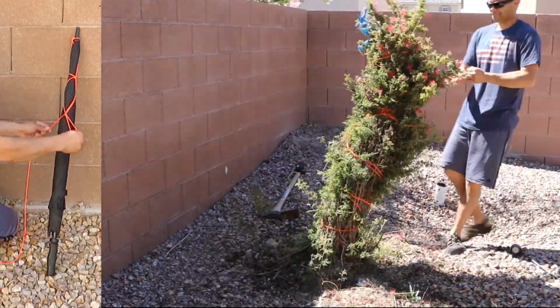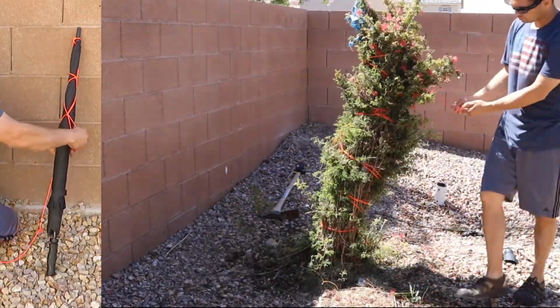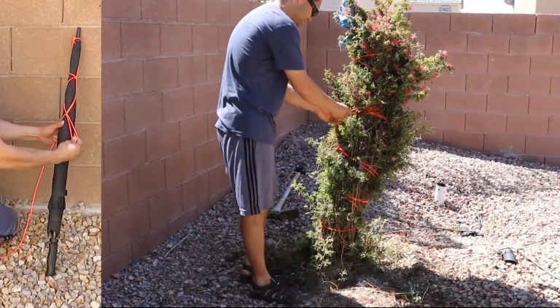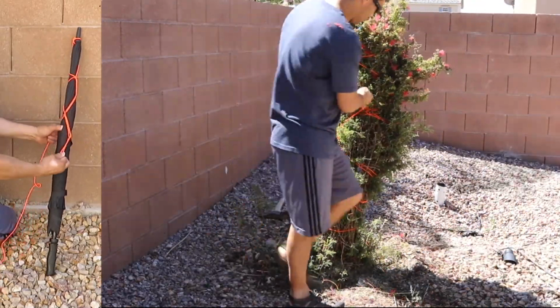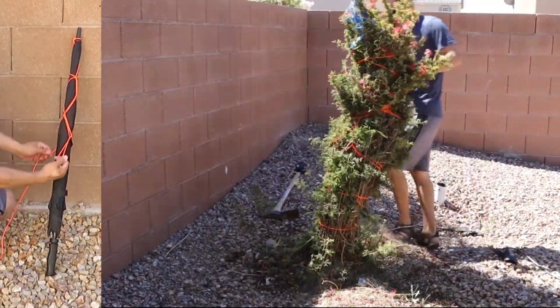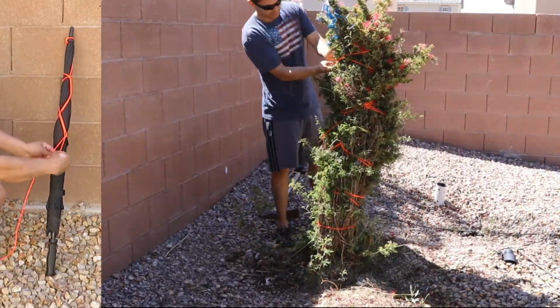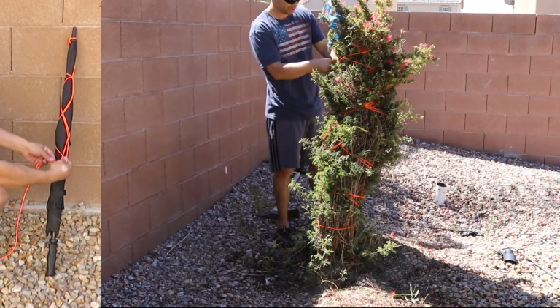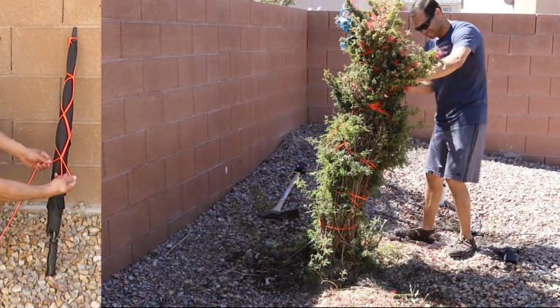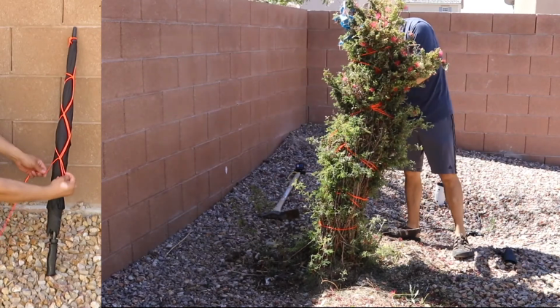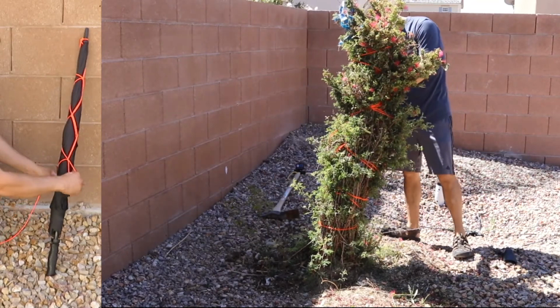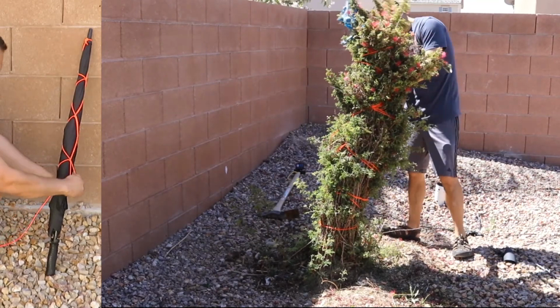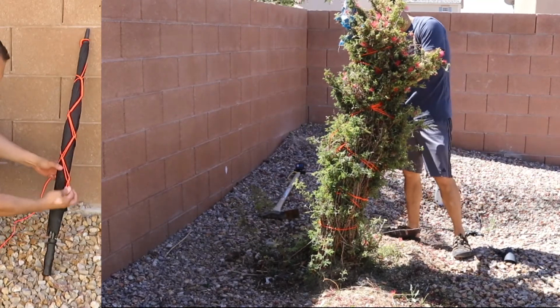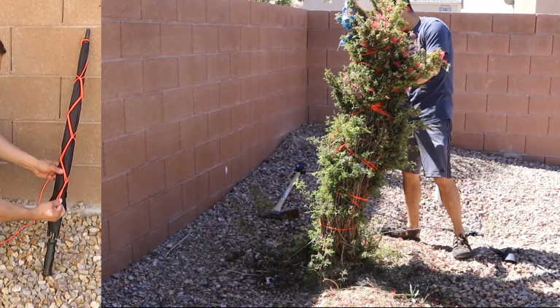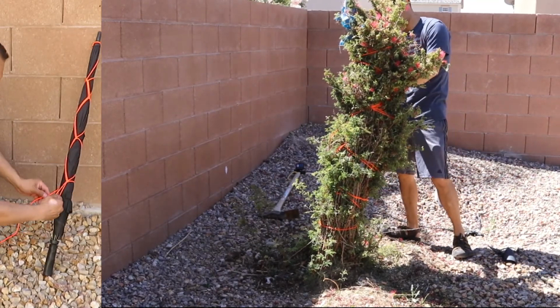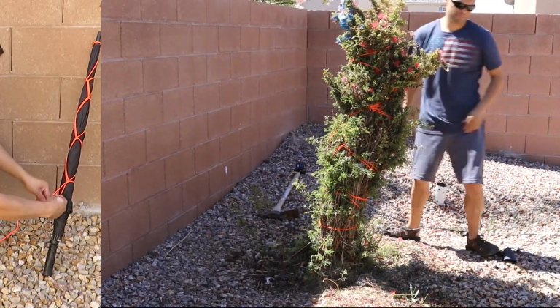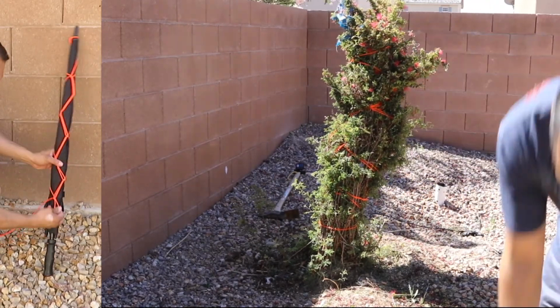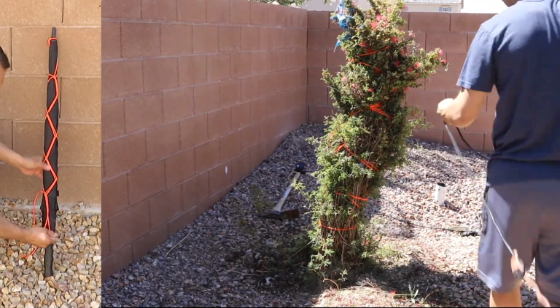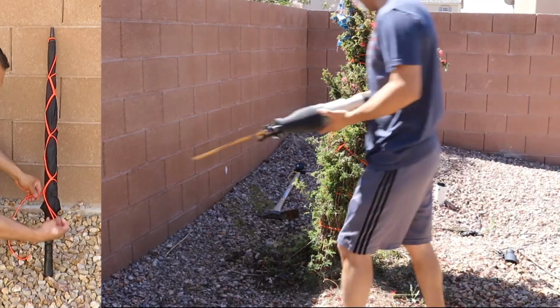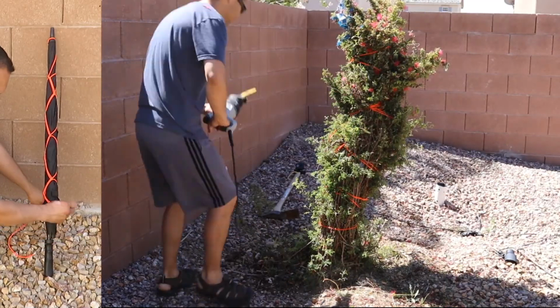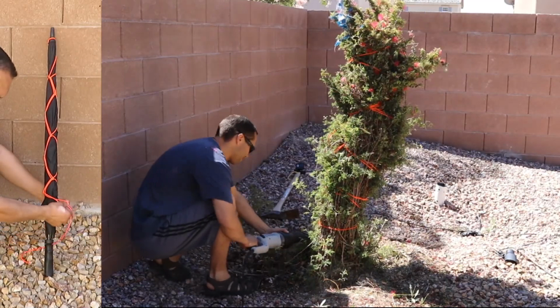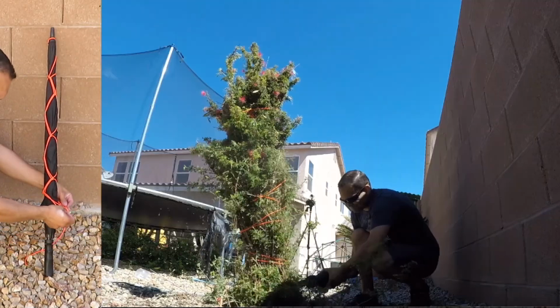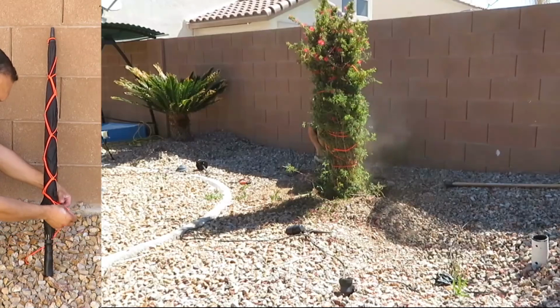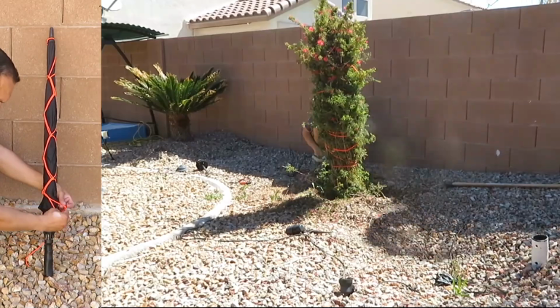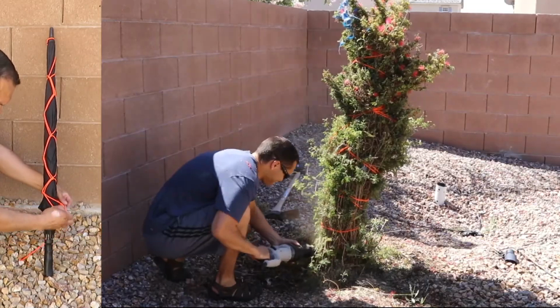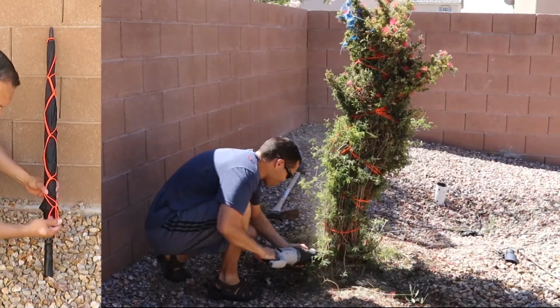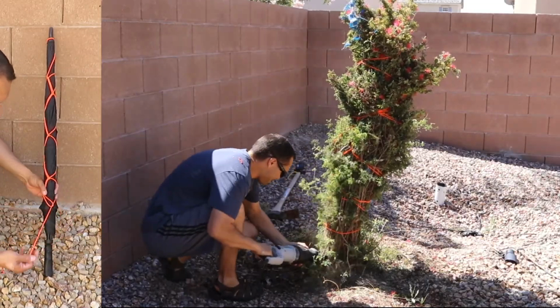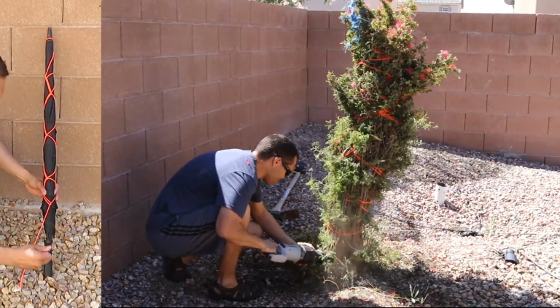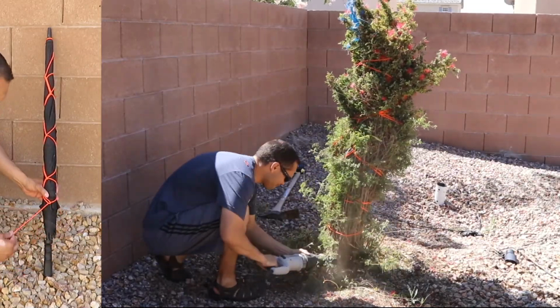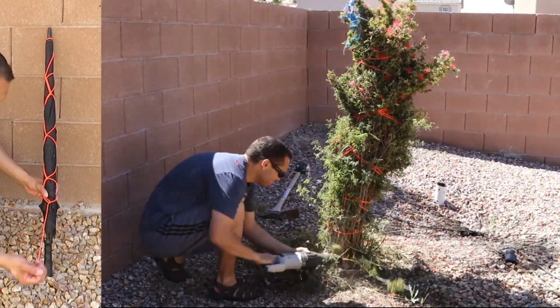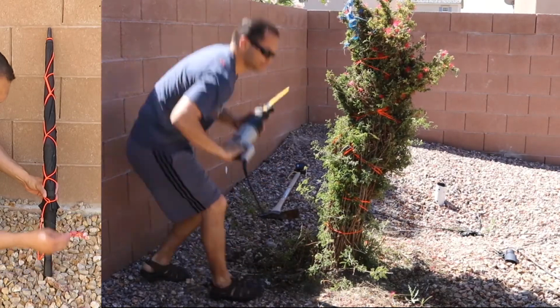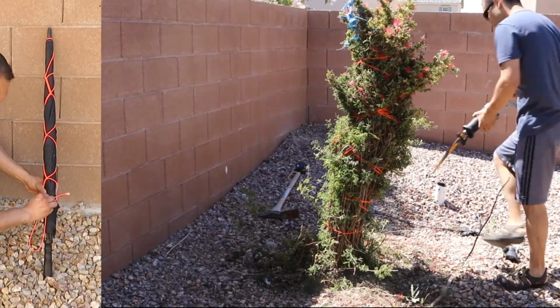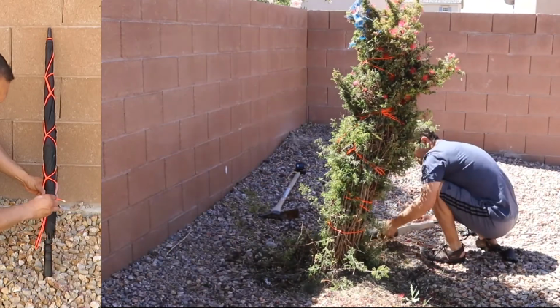Back, in front, back, front. And then to finish it off, I just go around that loop one more time.